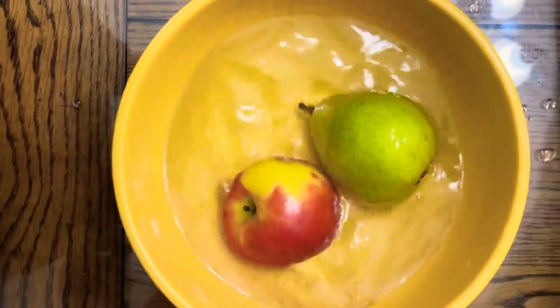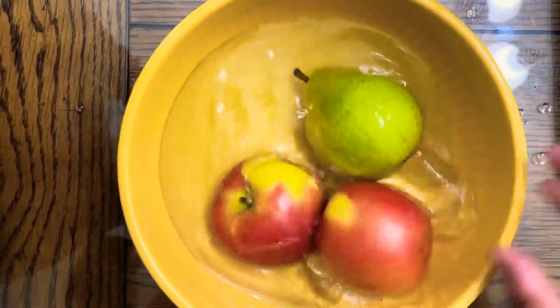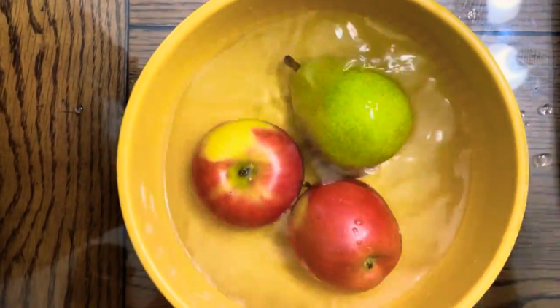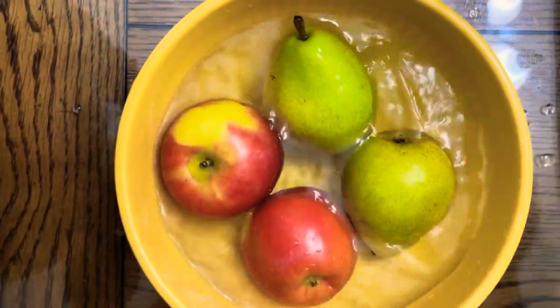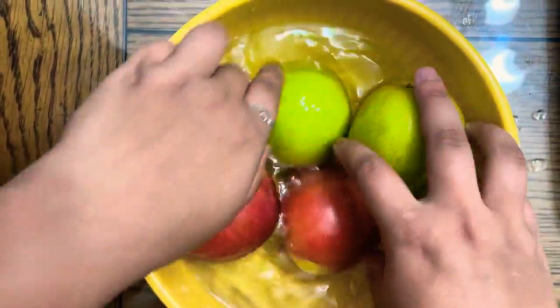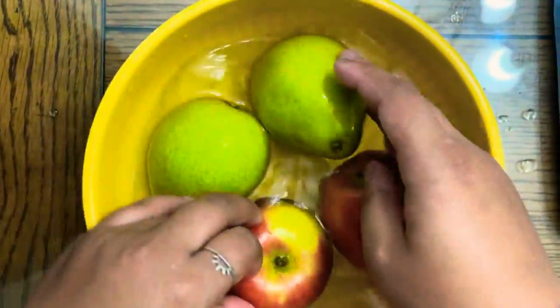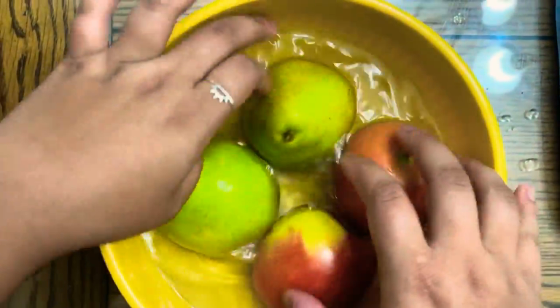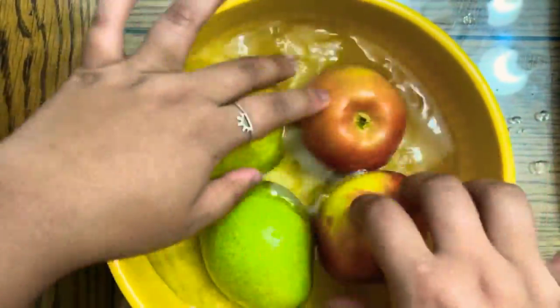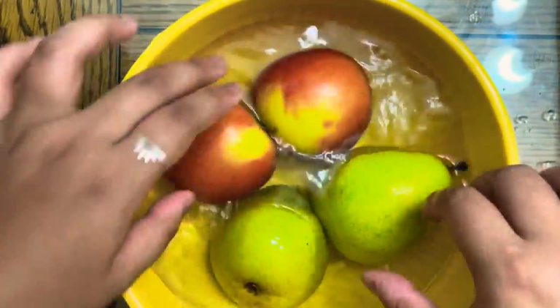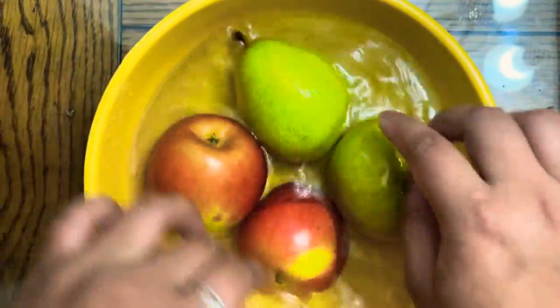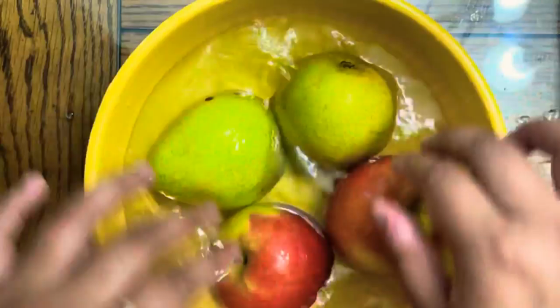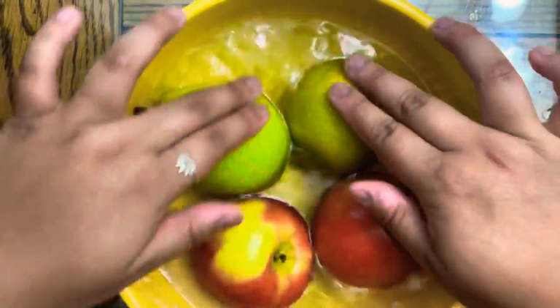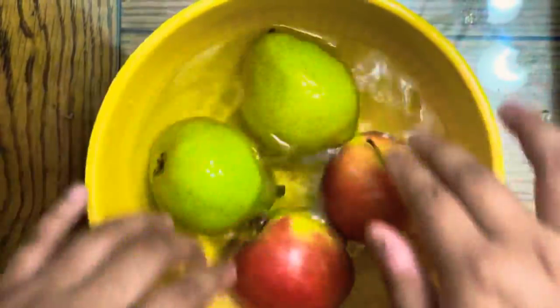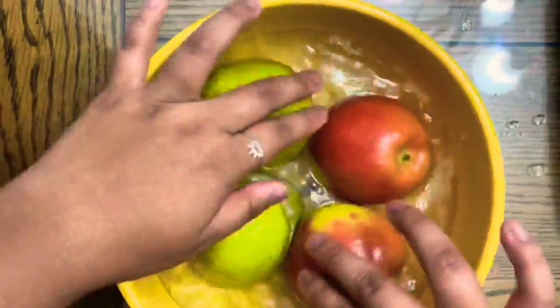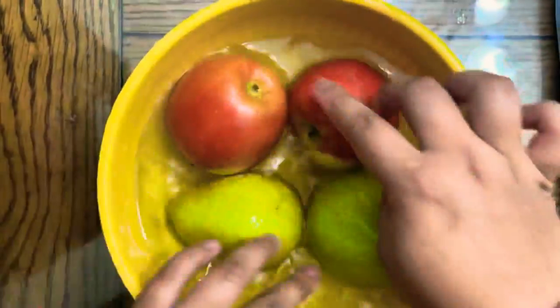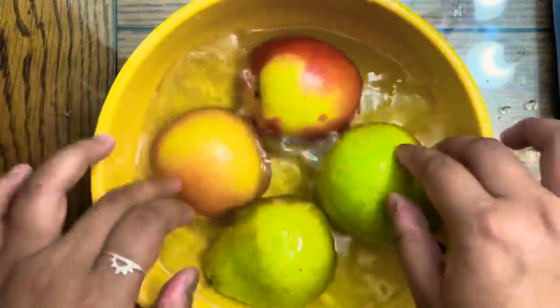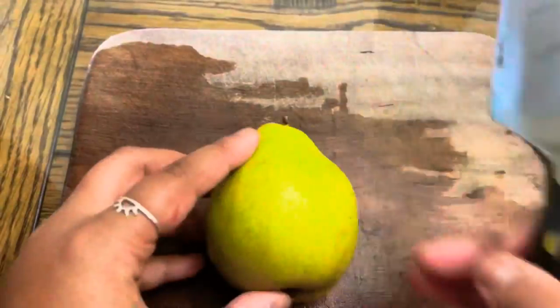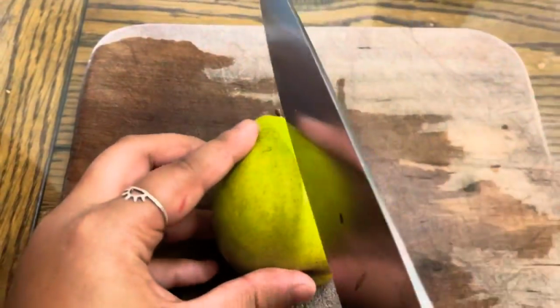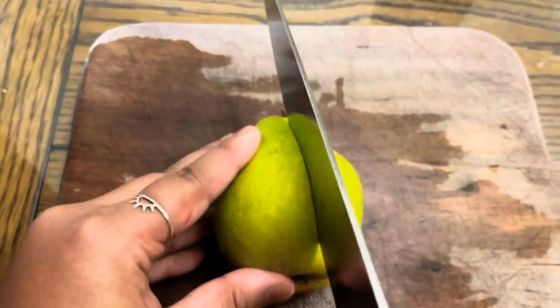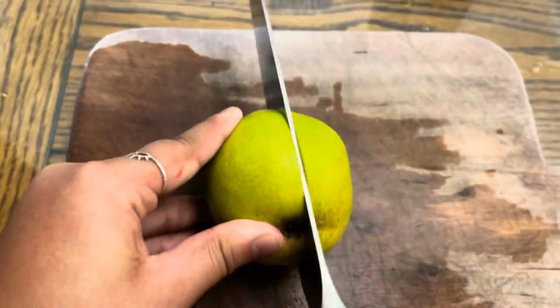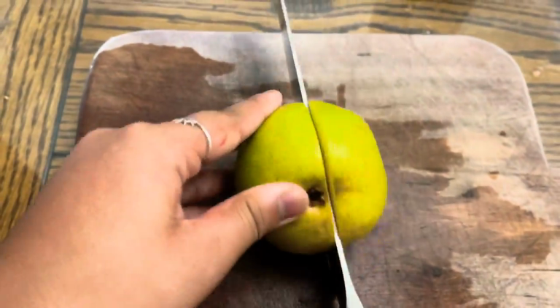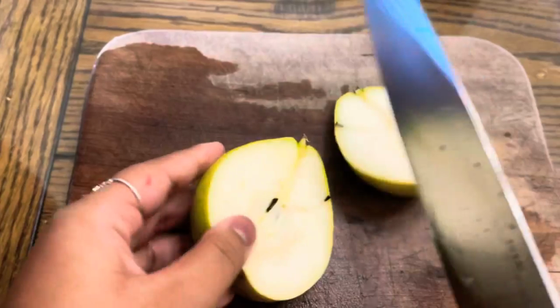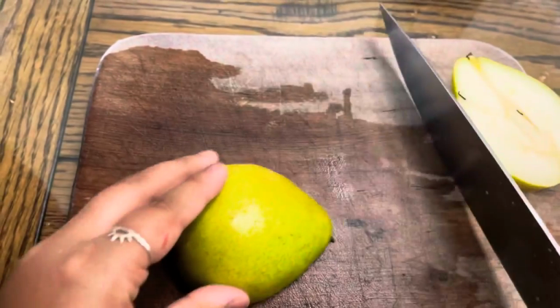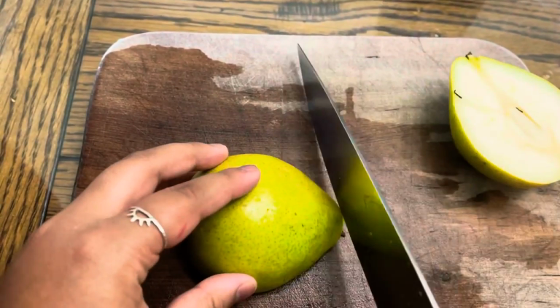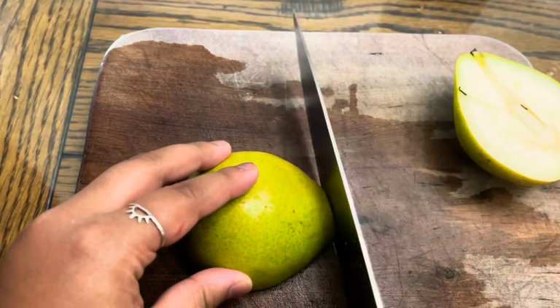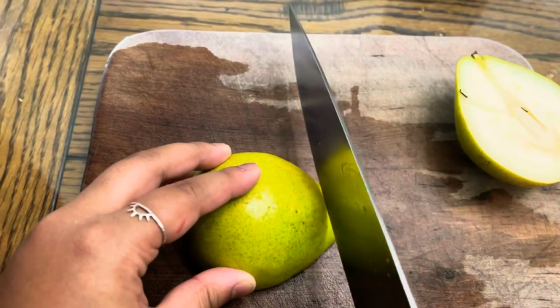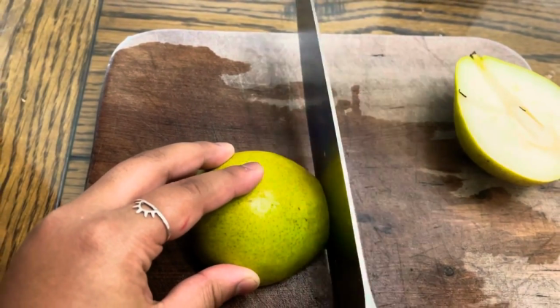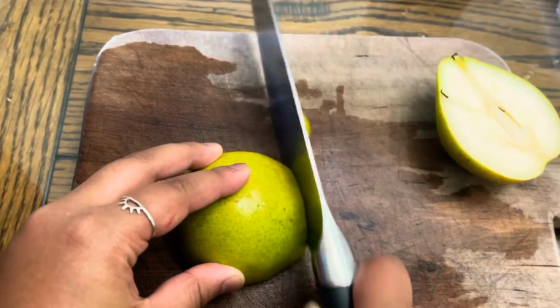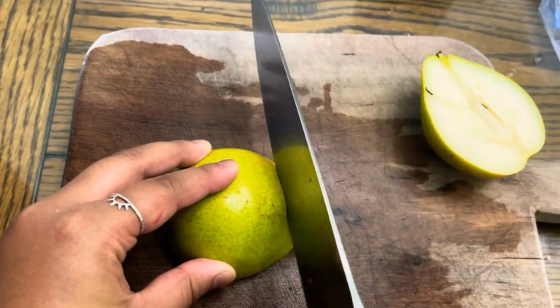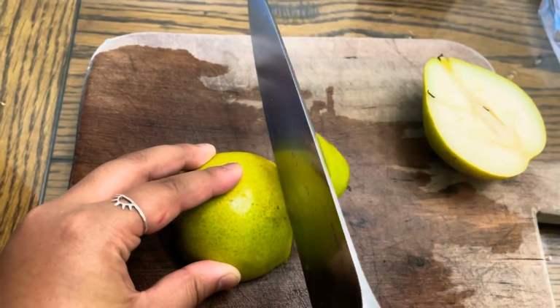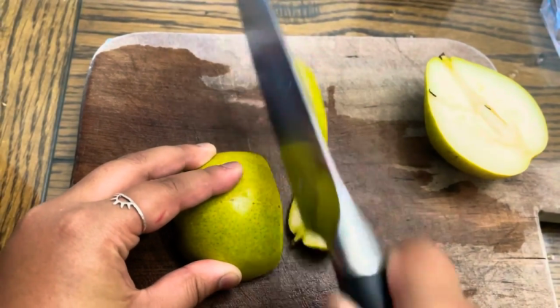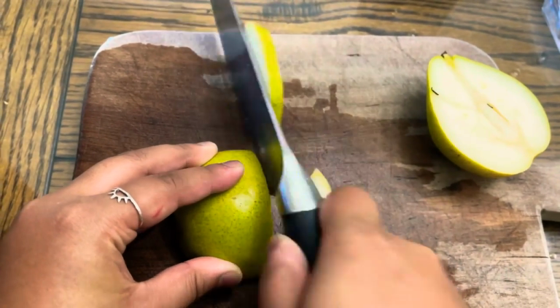First, we will place our fruits in a bowl and wash them thoroughly with water. Next, we will cut the fruit. Cut the pear in half vertically, put it flat against the cutting board, and thinly slice it into many pieces.